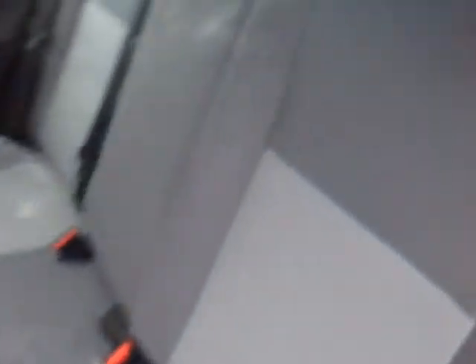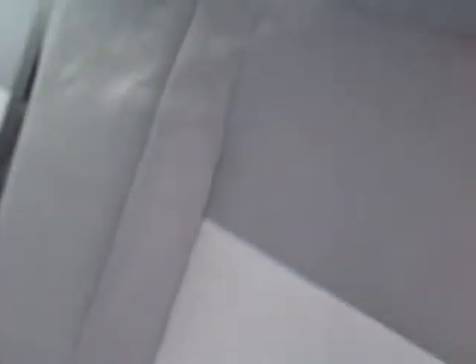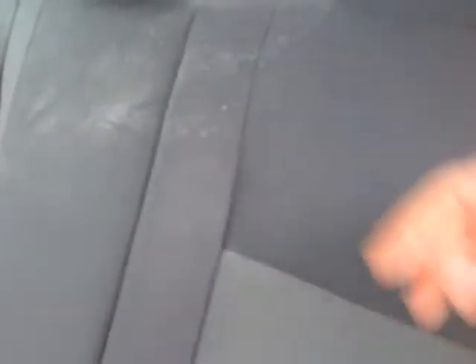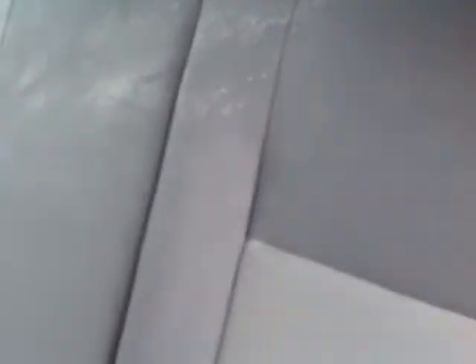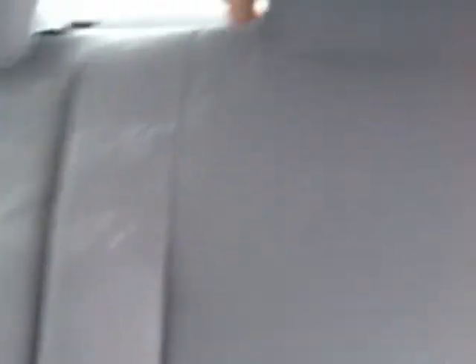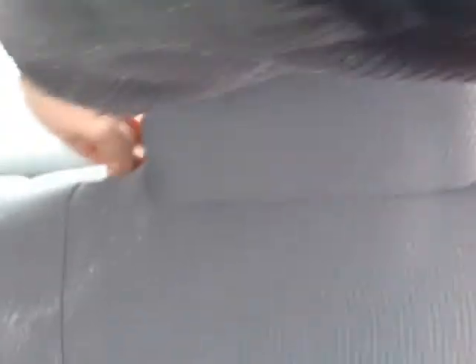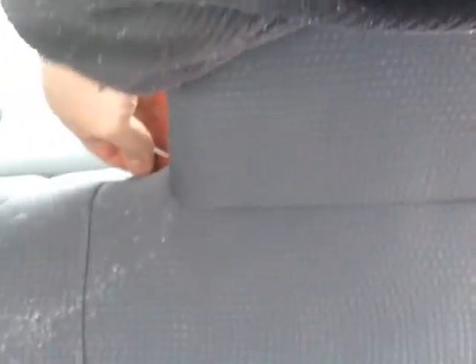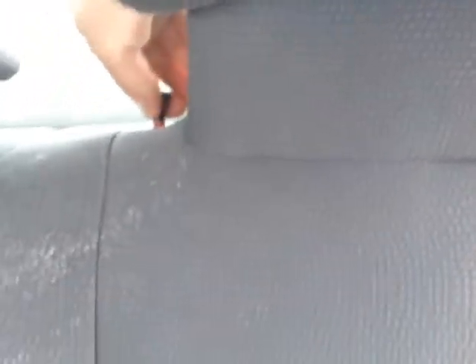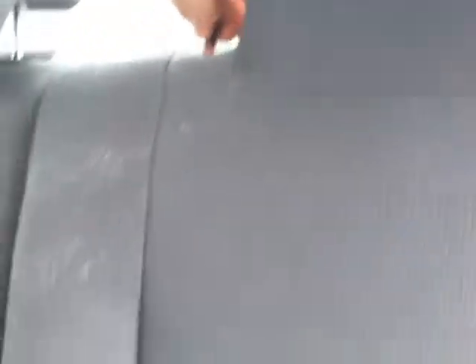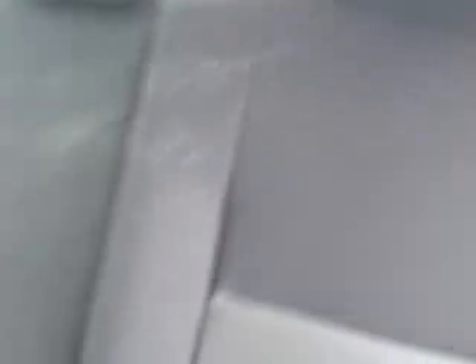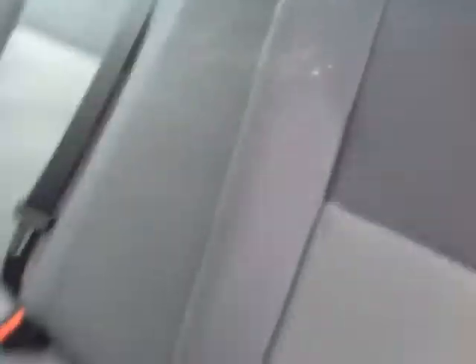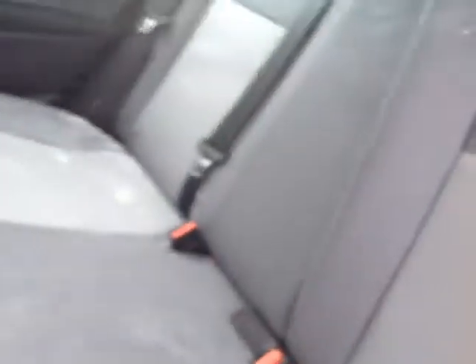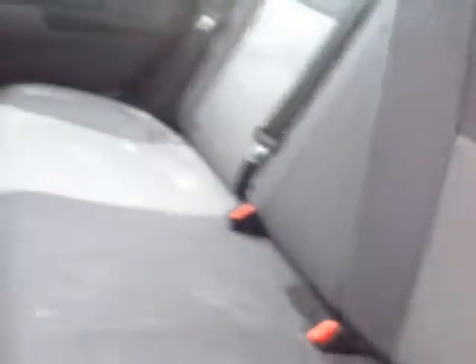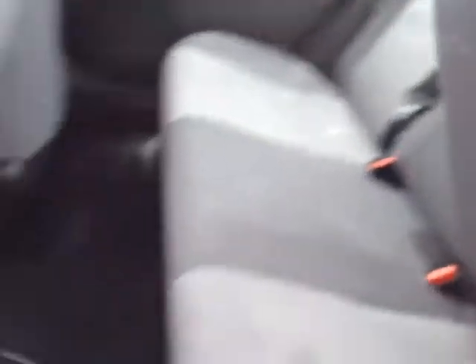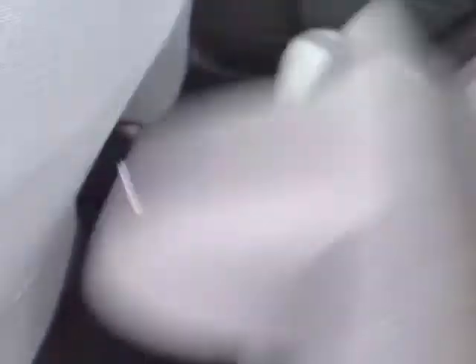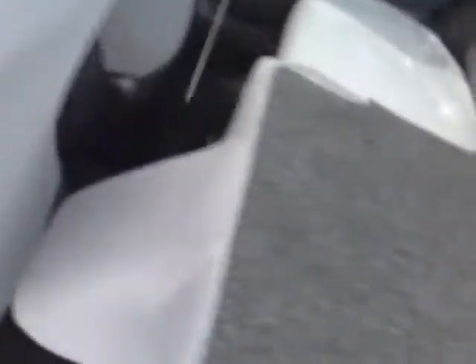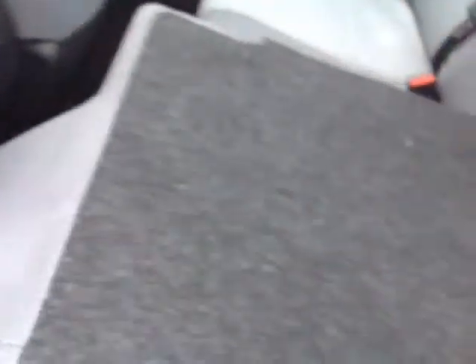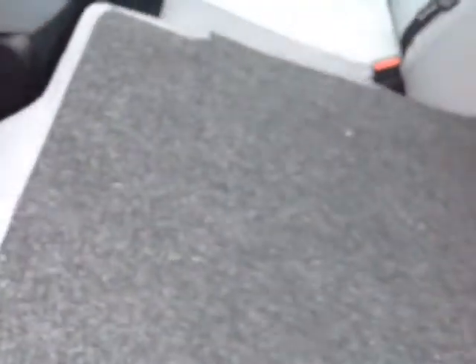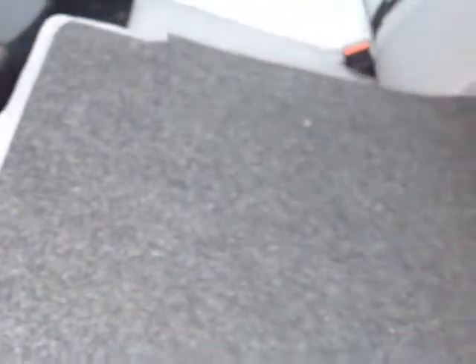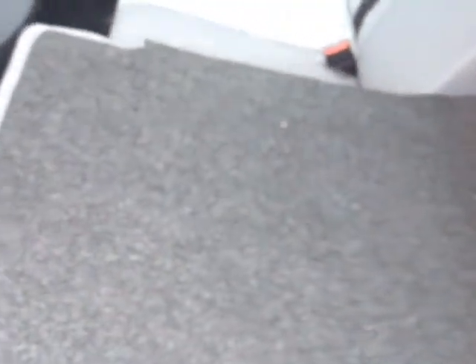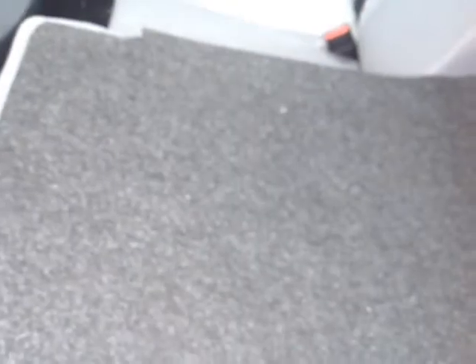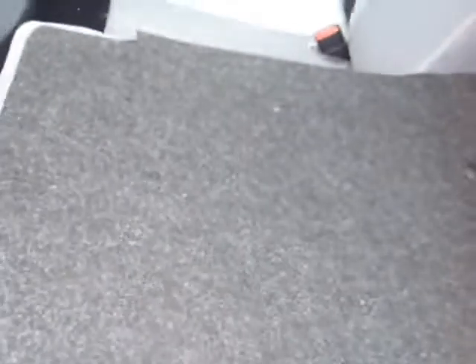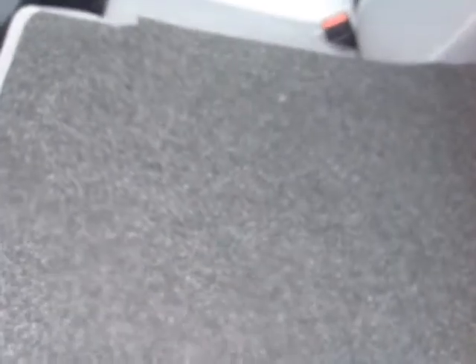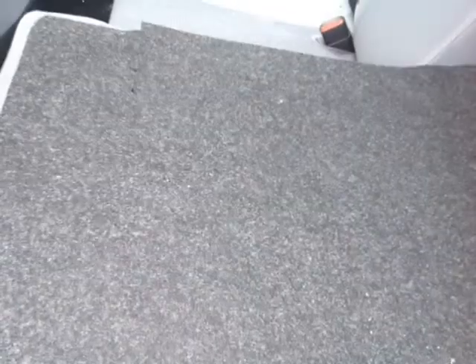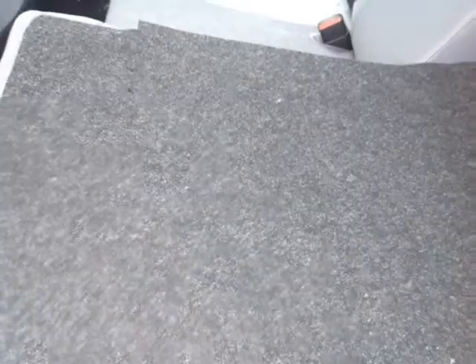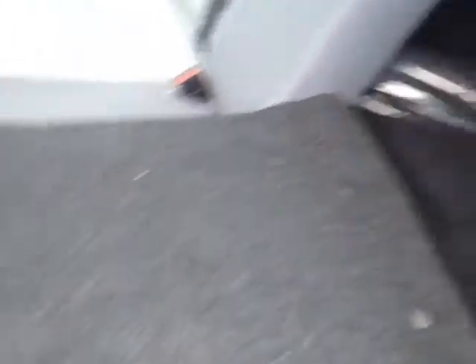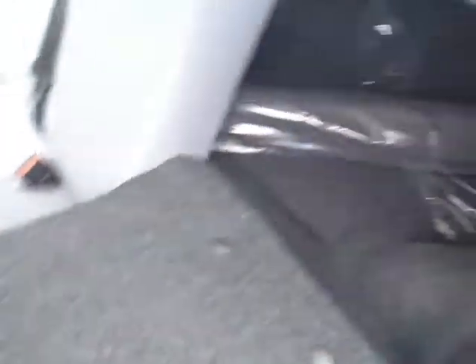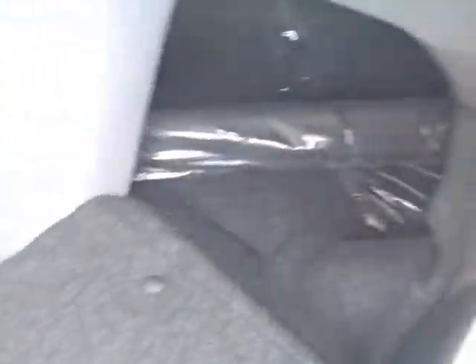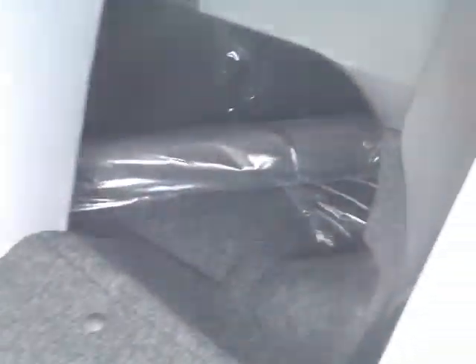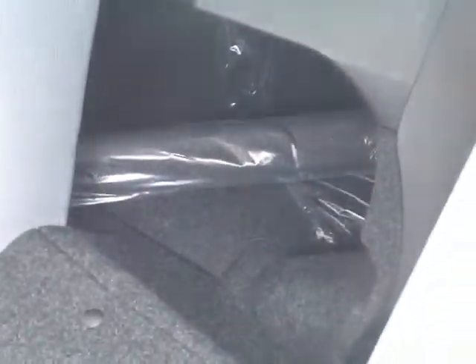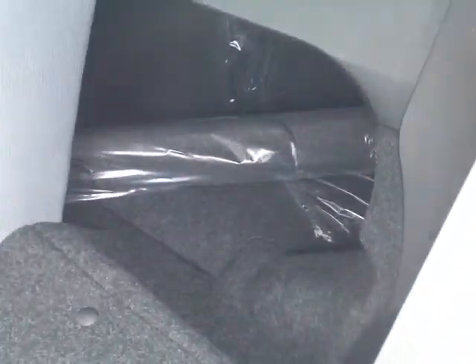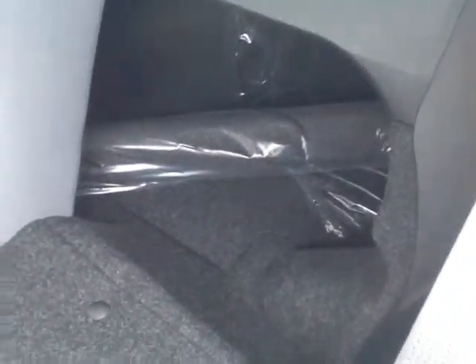And I do have access to these little tabs here, which when I pull will allow me to fold the seats forward in a 60-40 split. That really opens up a lot of extra cargo space going back into the trunk.